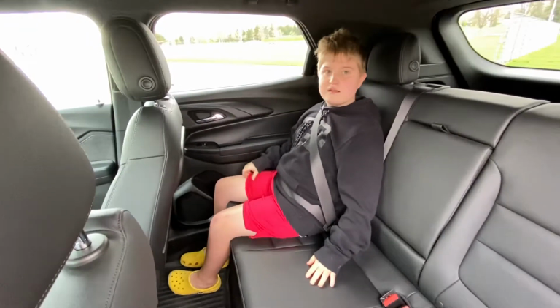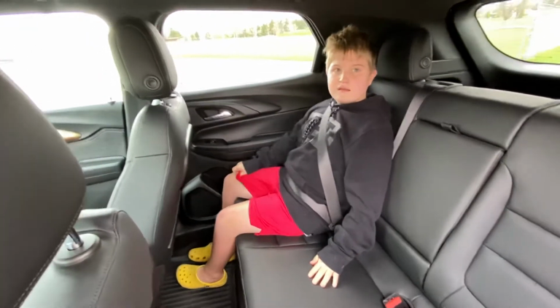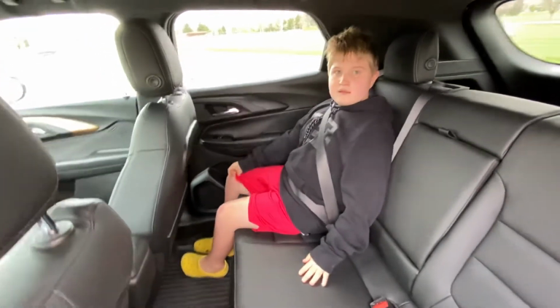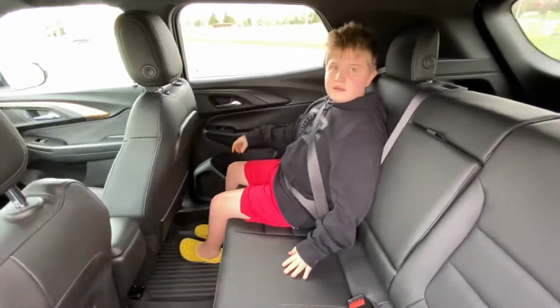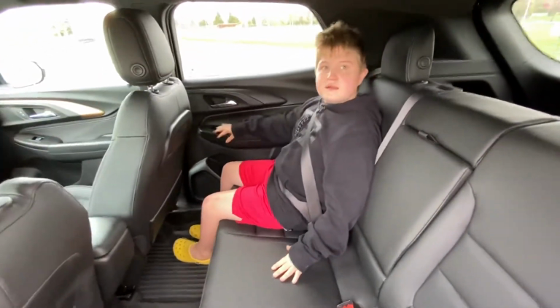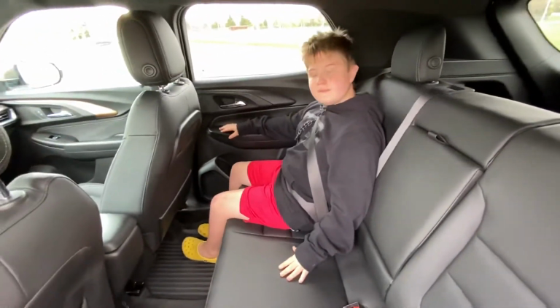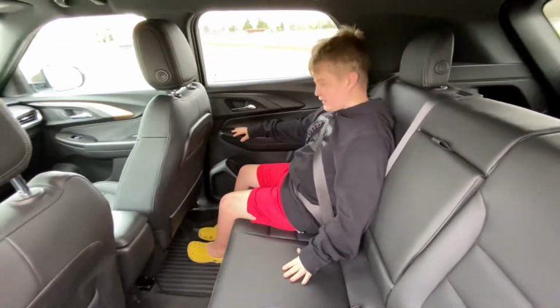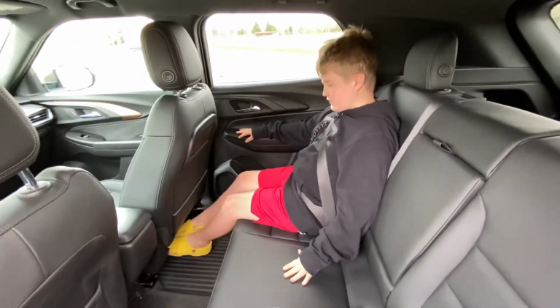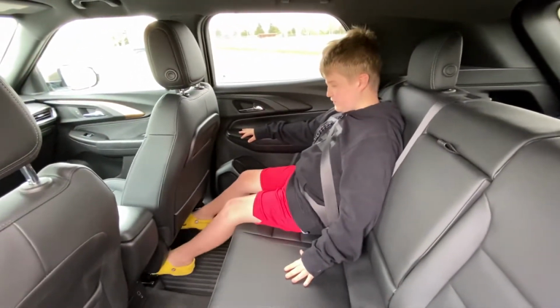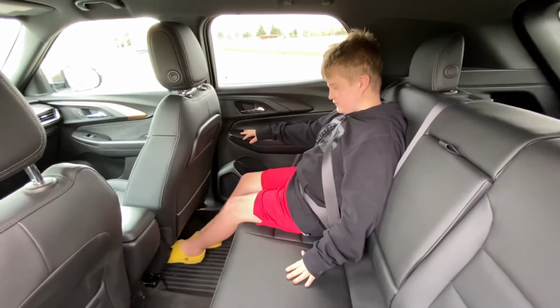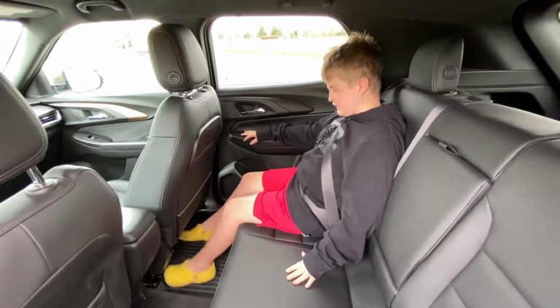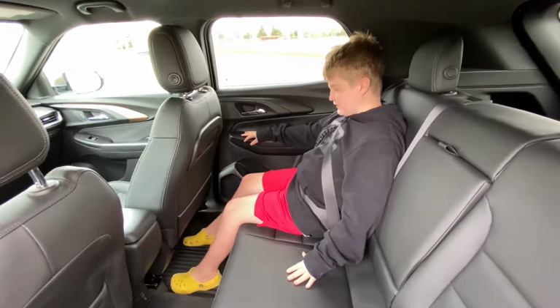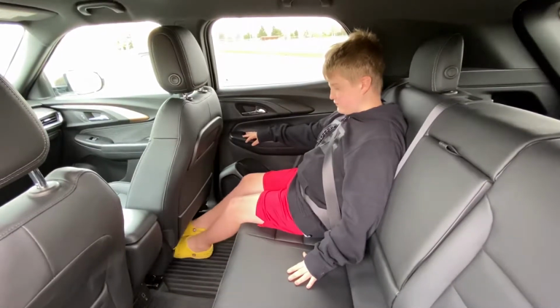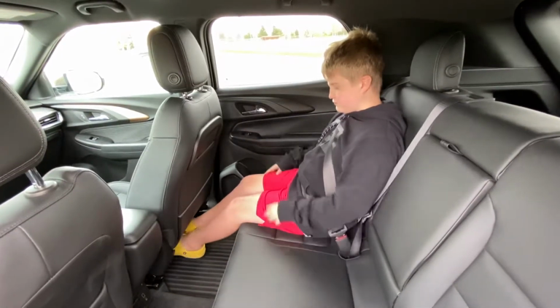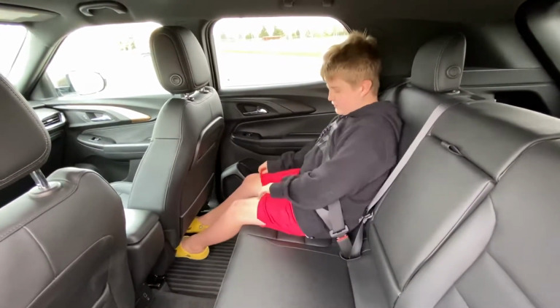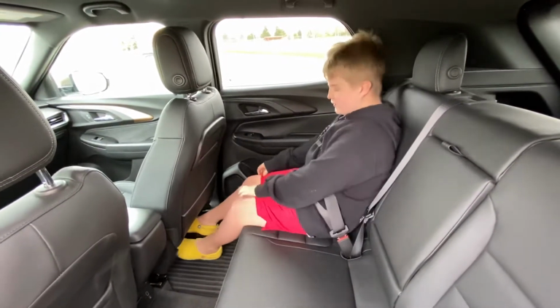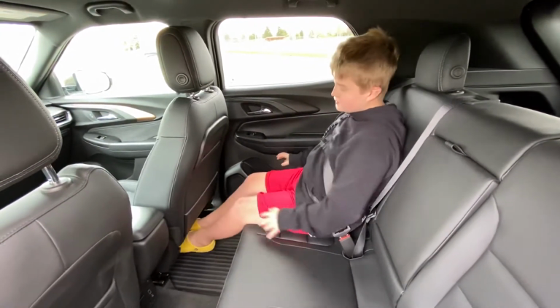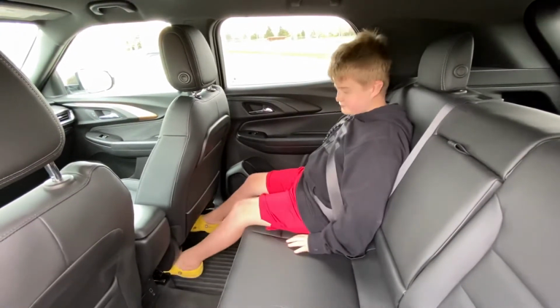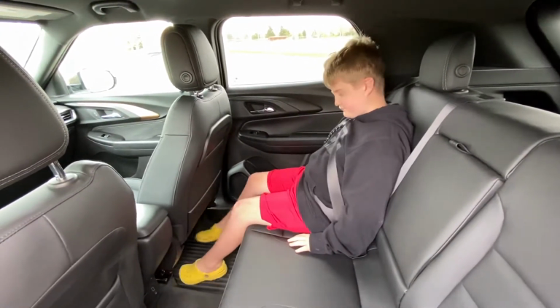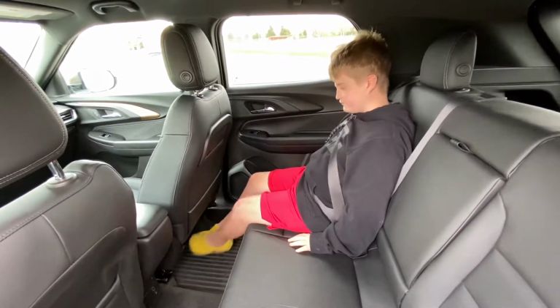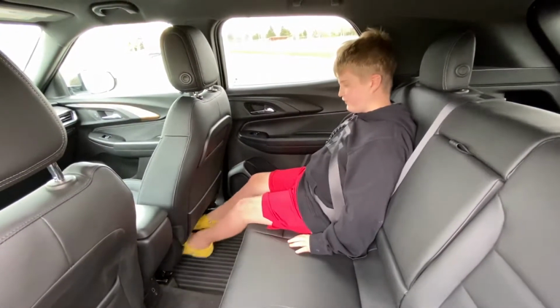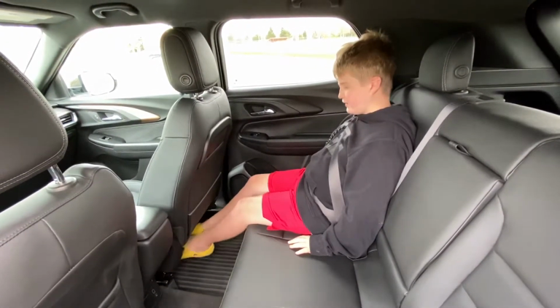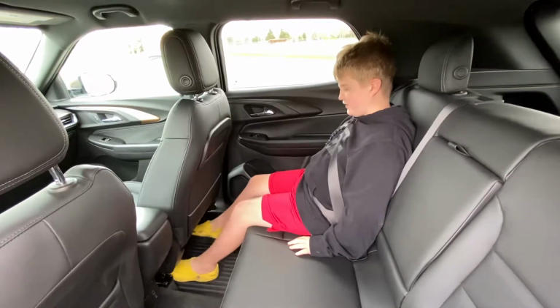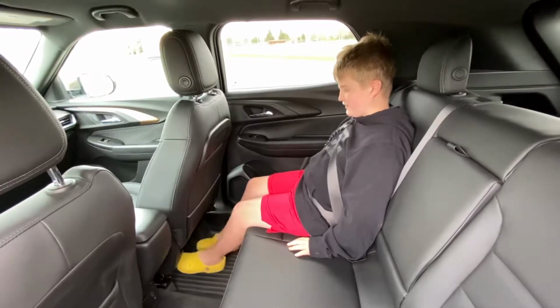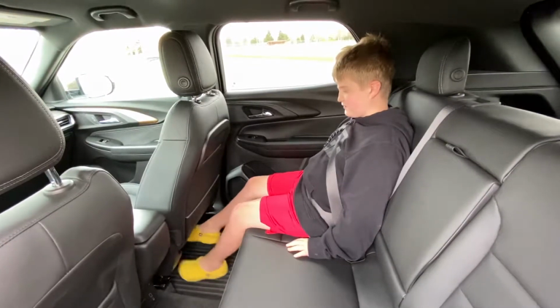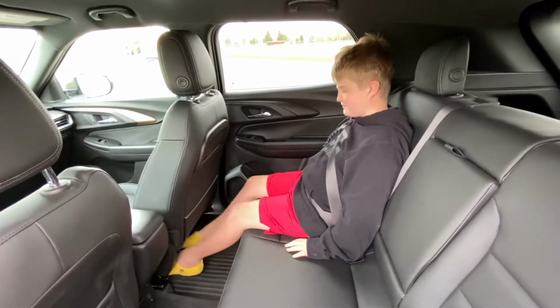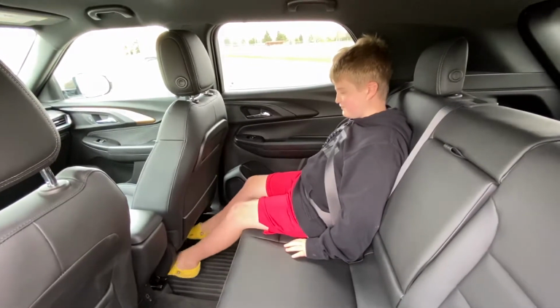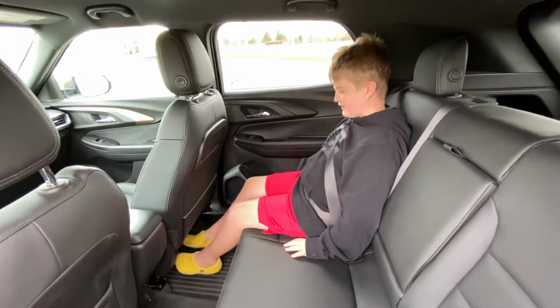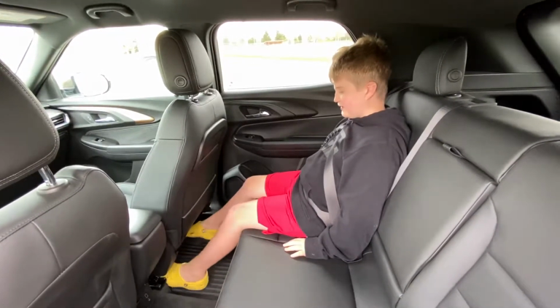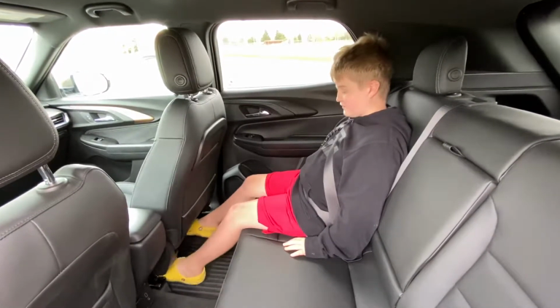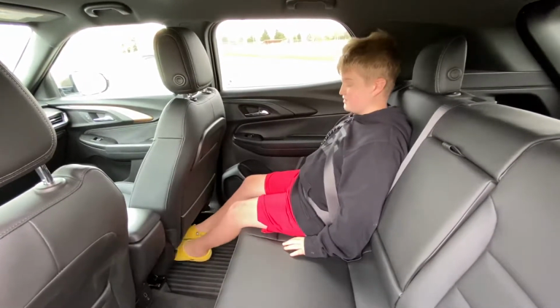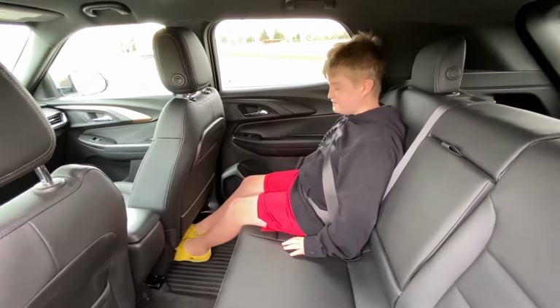How about leg room? The front seat is adjusted for someone six foot one with a 32-inch inseam, and it looks like there's a lot of leg room in the back for Riley and probably even for a taller person.